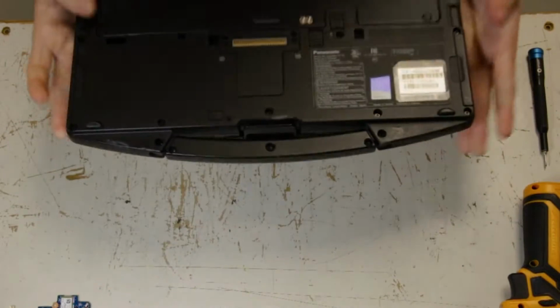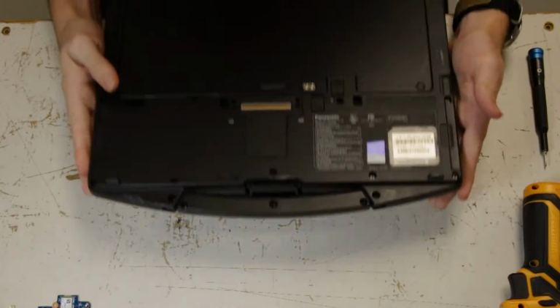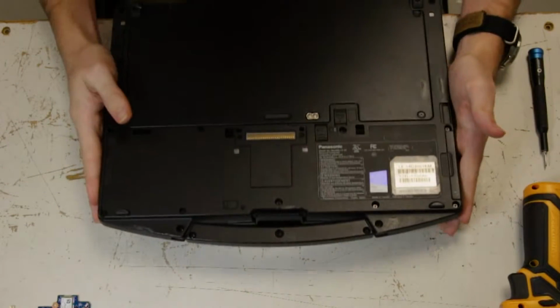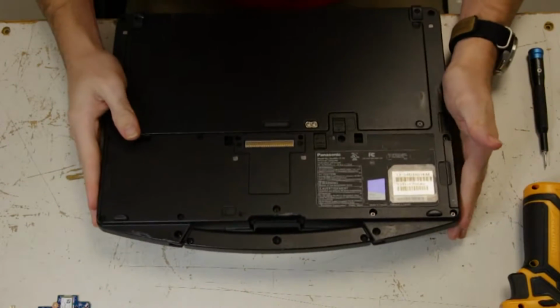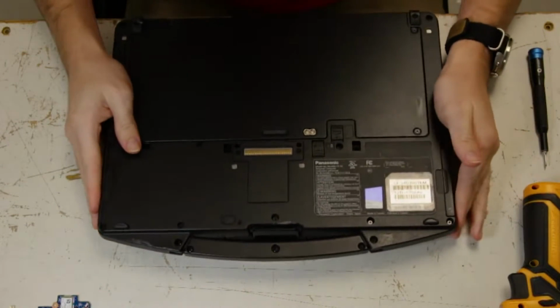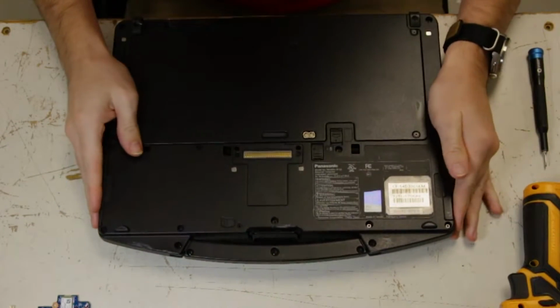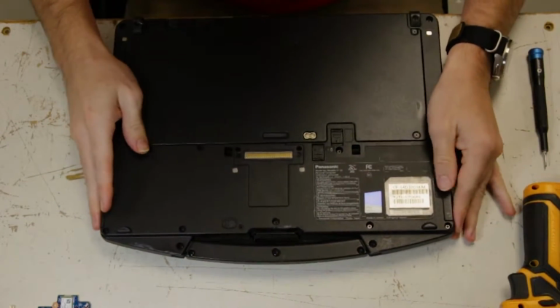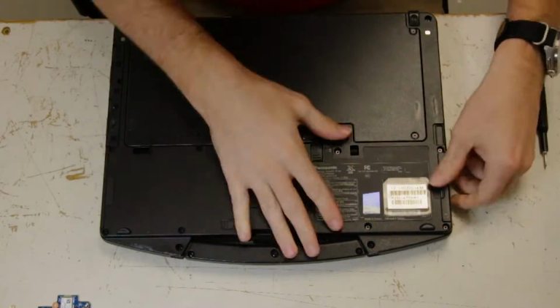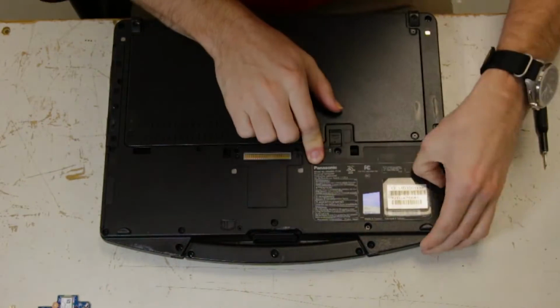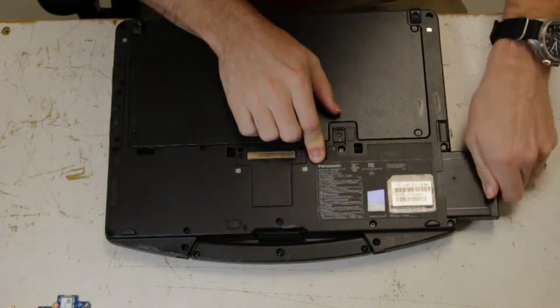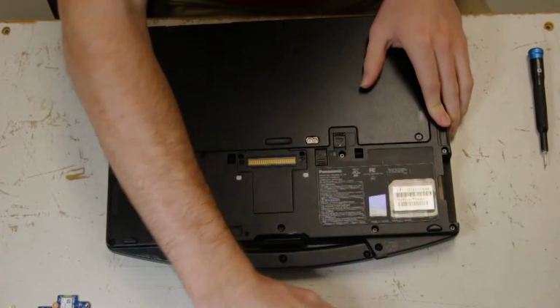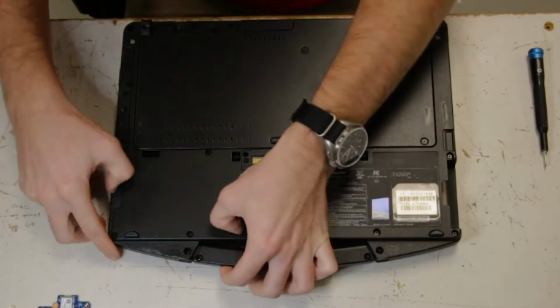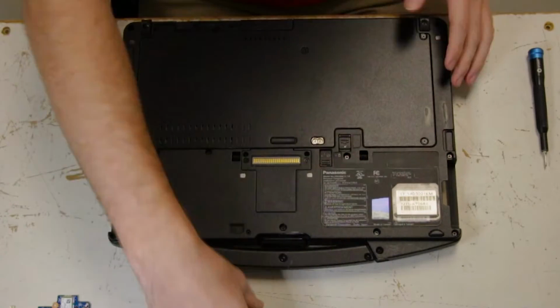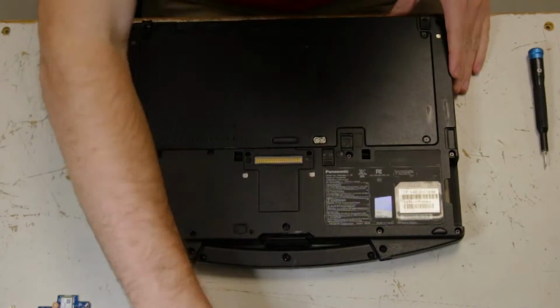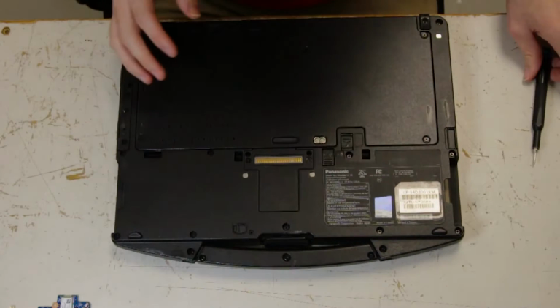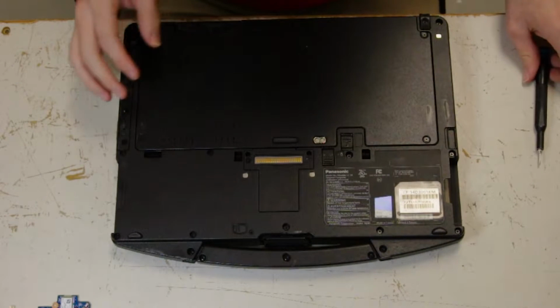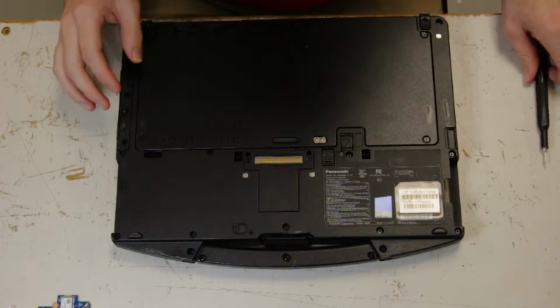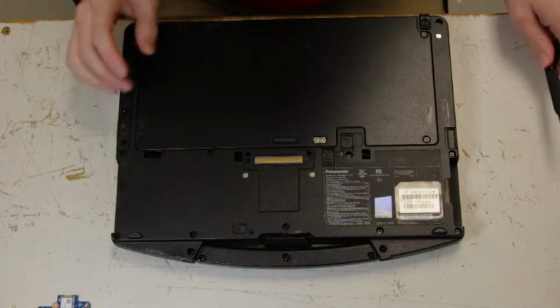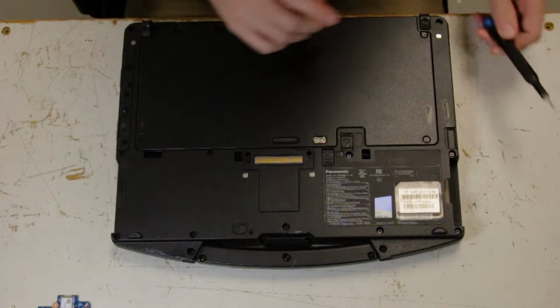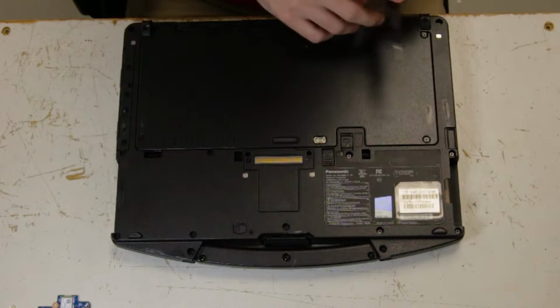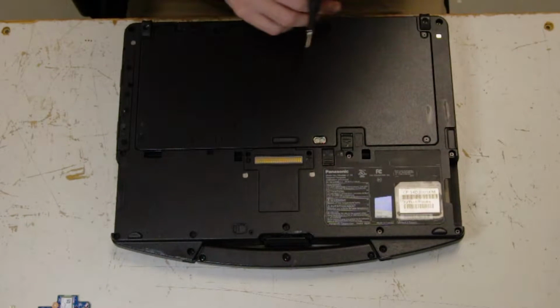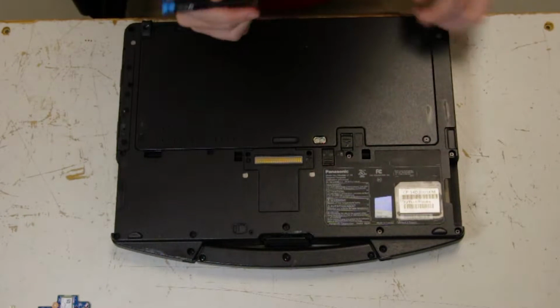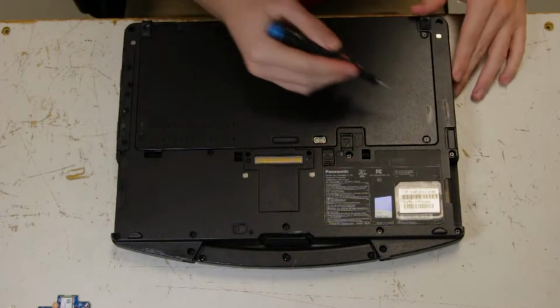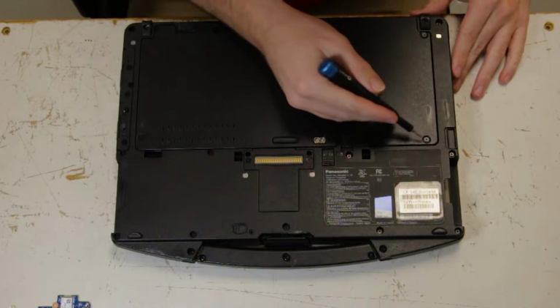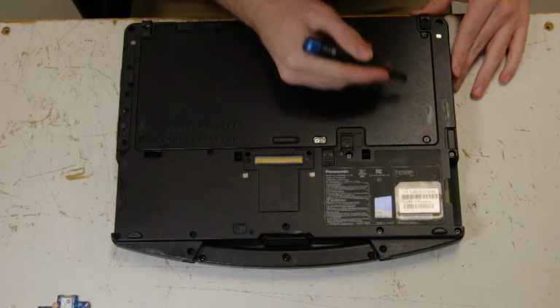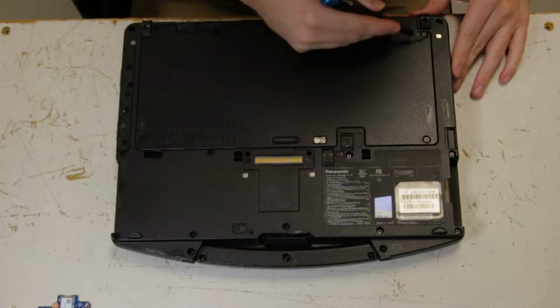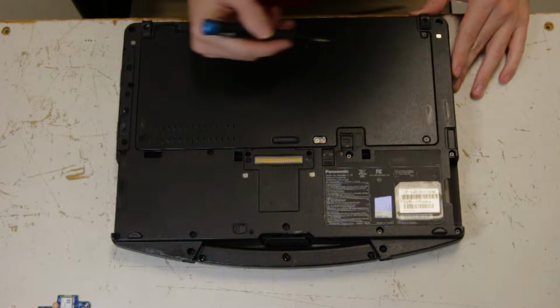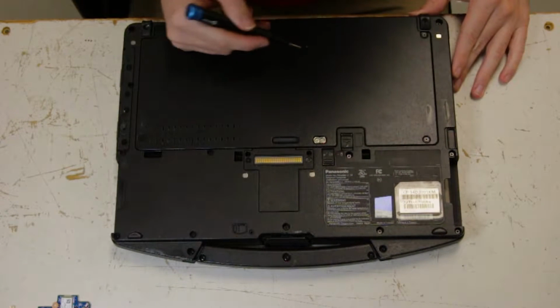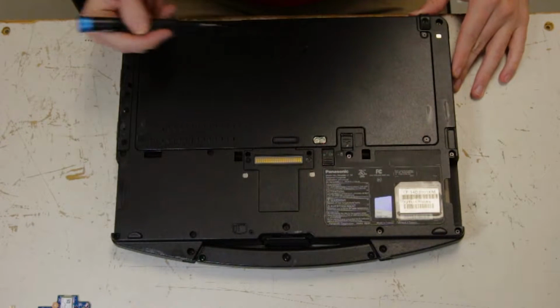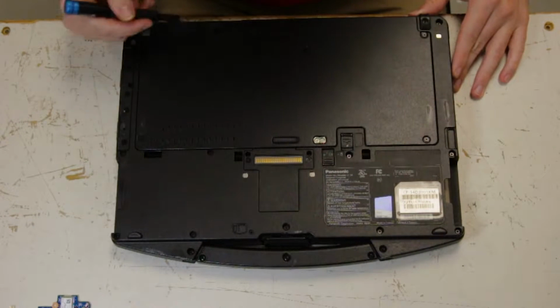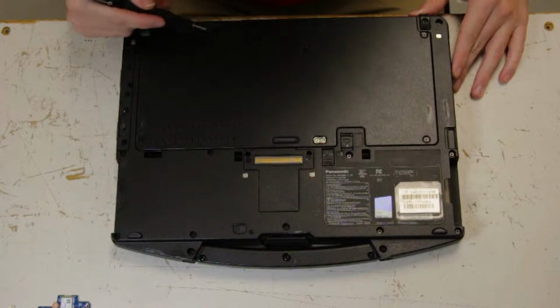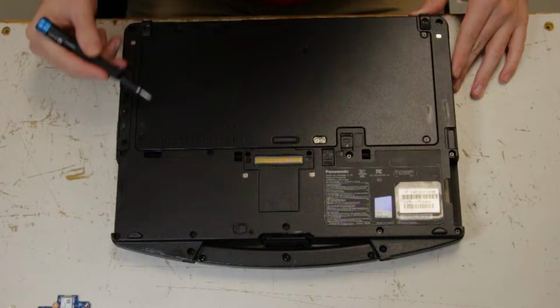And remove your battery. There are seven screws to remove in total — there are five on the back plate and two up top.